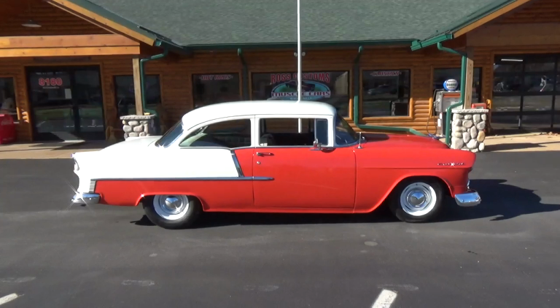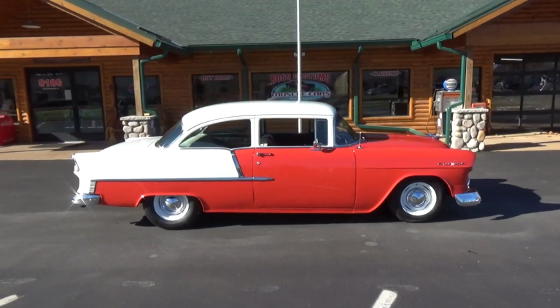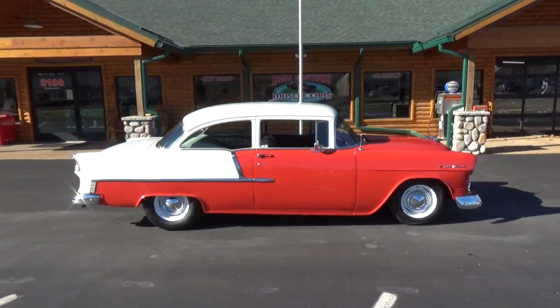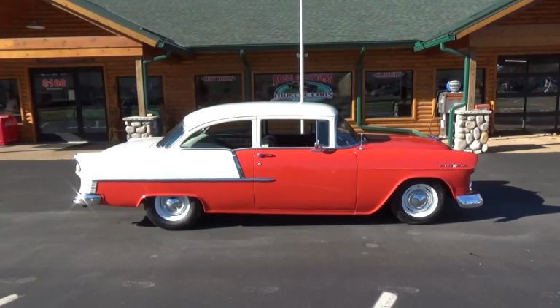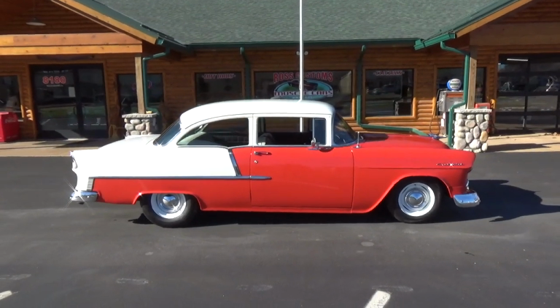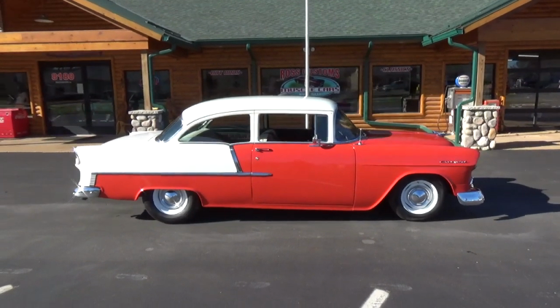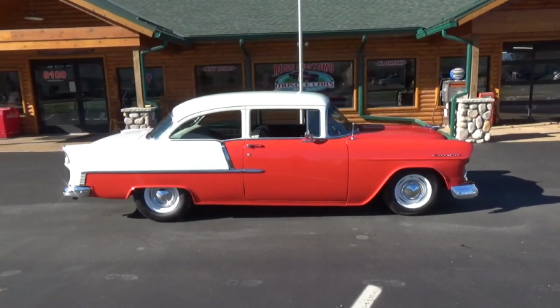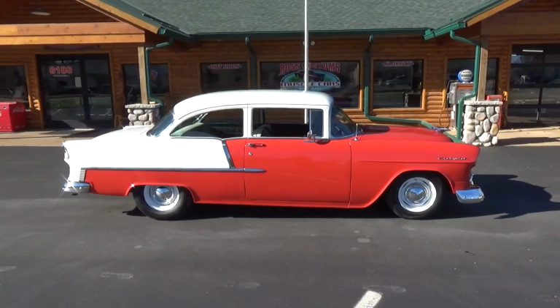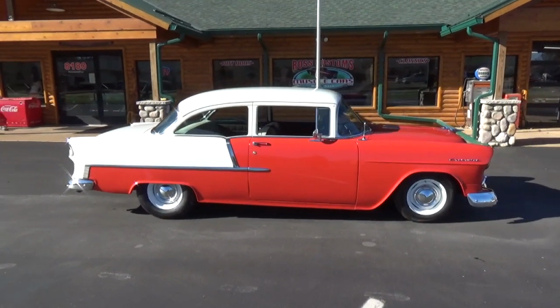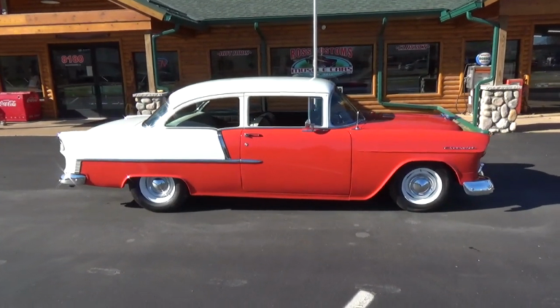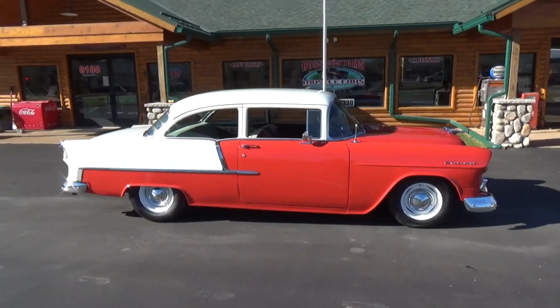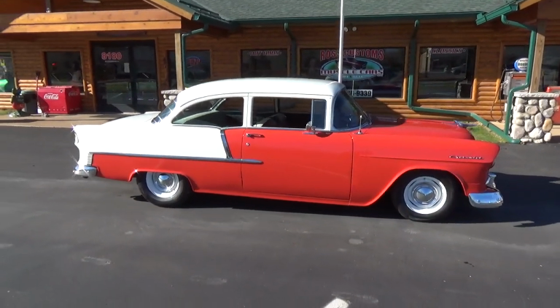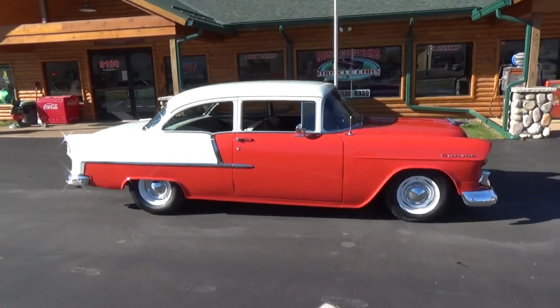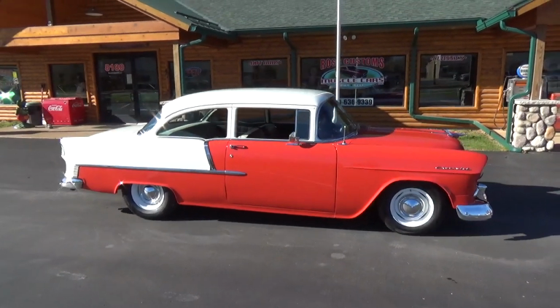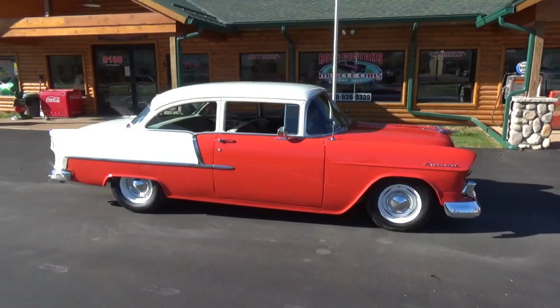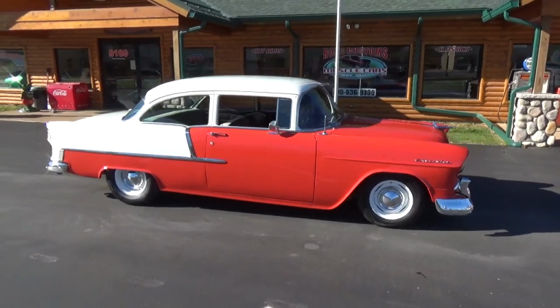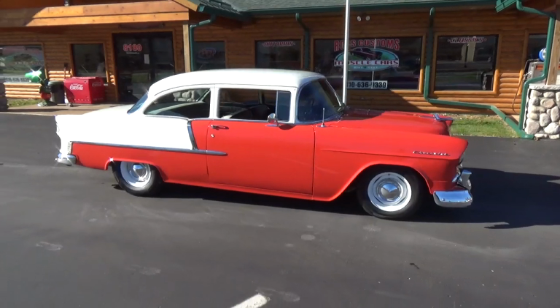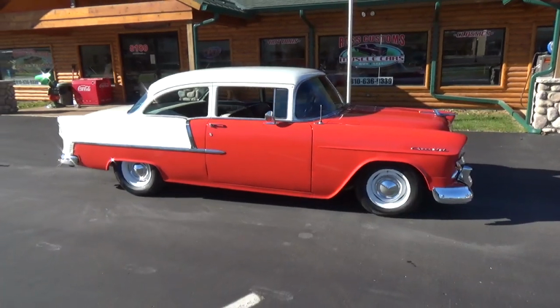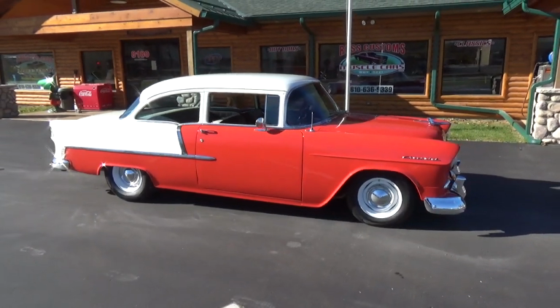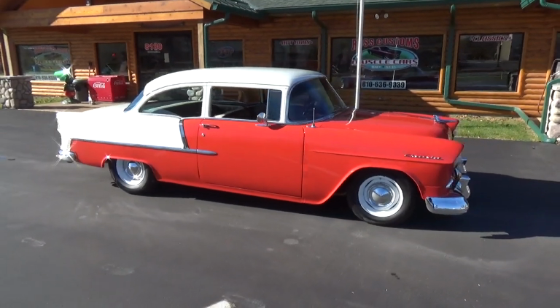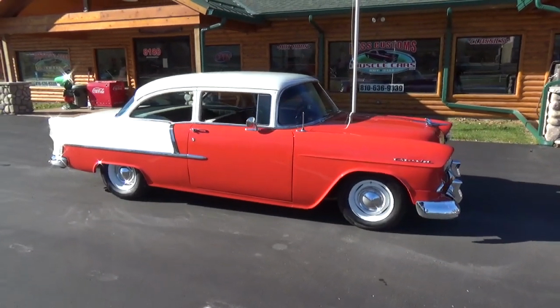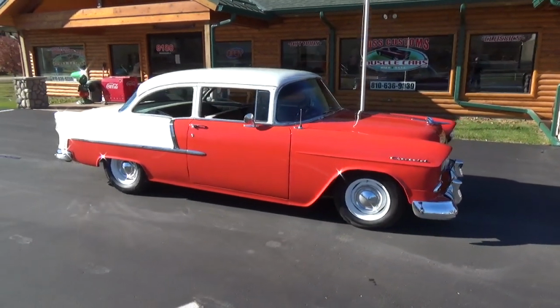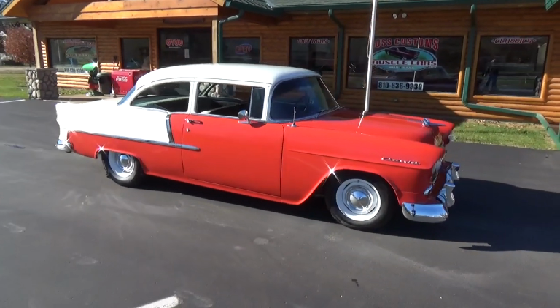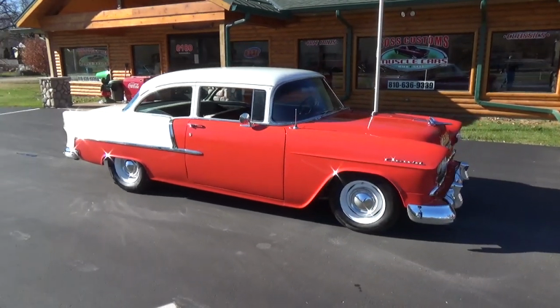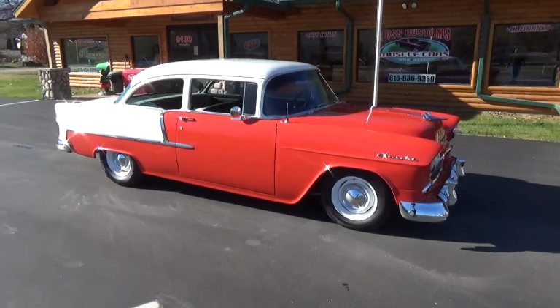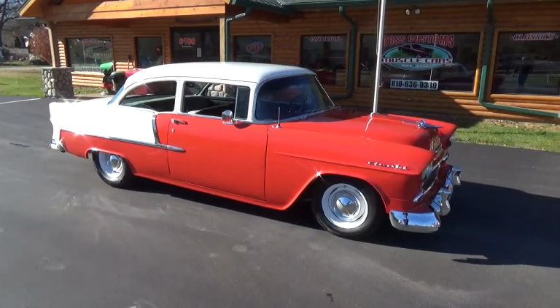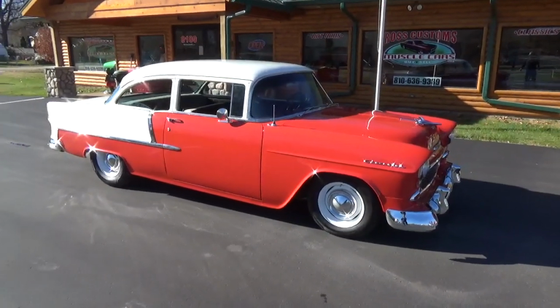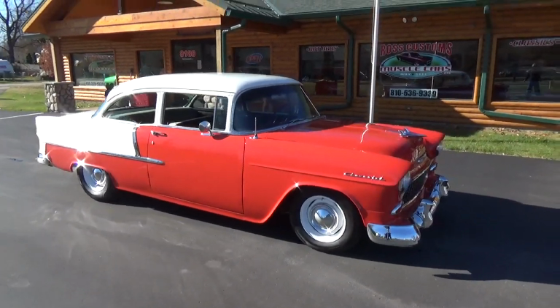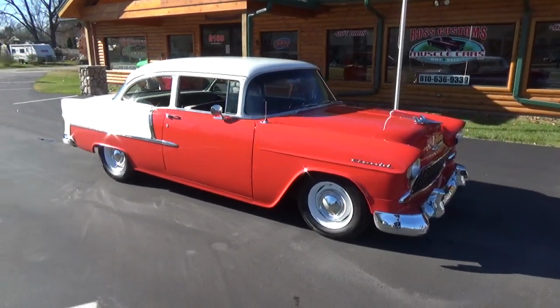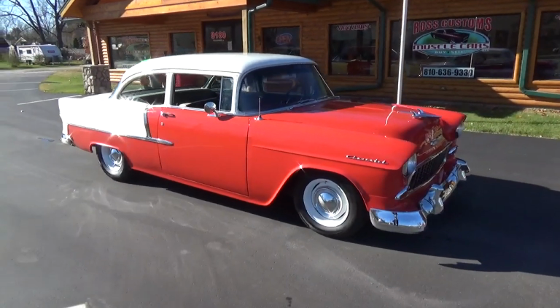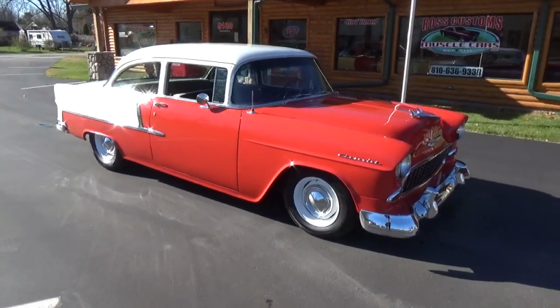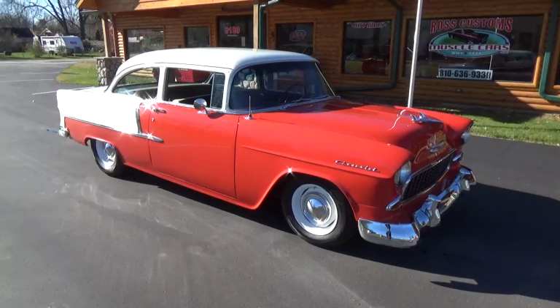How you doing folks? This is Ross, Ross Custom Muscle Cars. Today we're checking out a cool 1955 Chevrolet 210 done in Matador red and white.